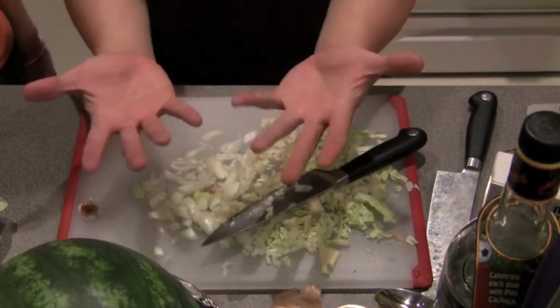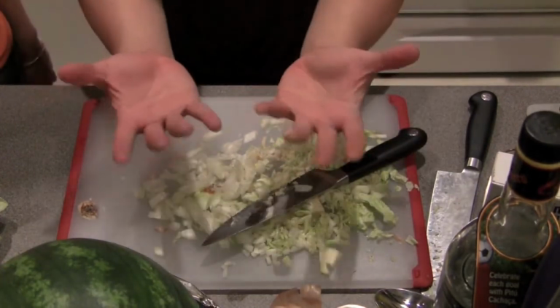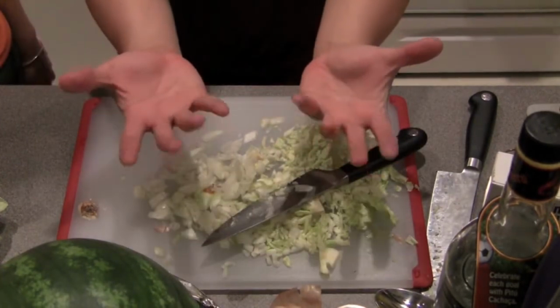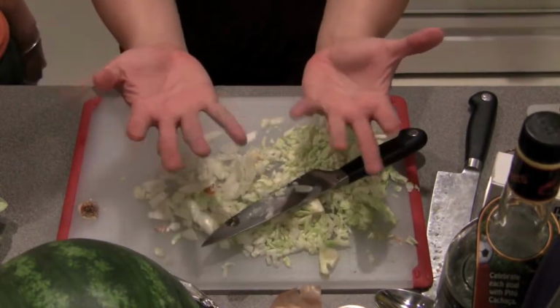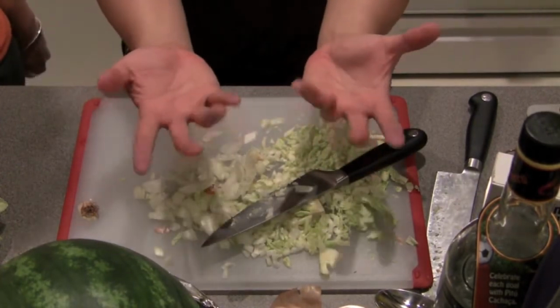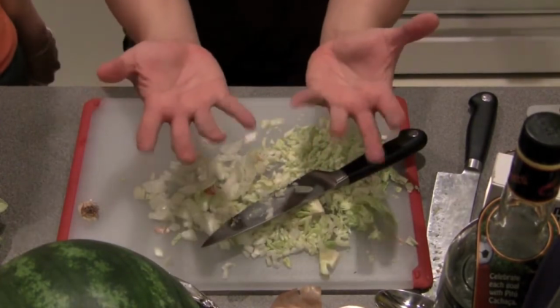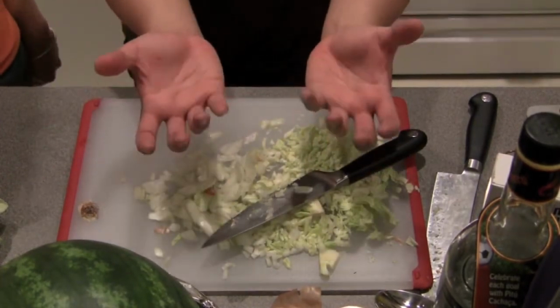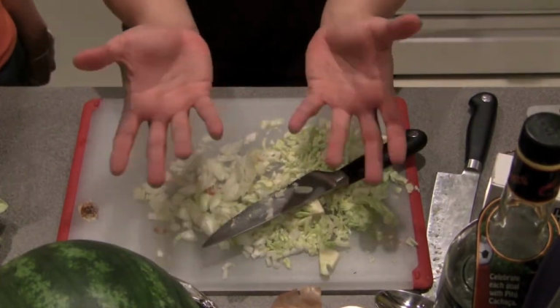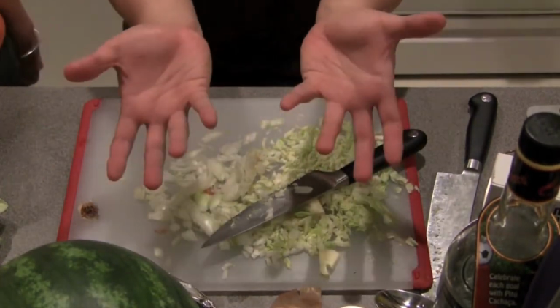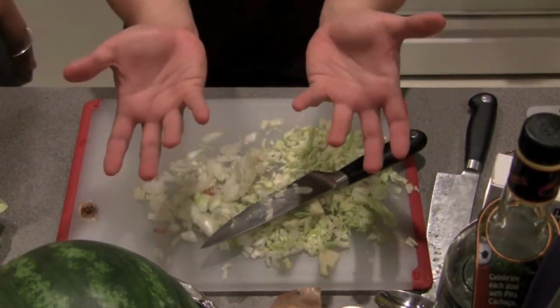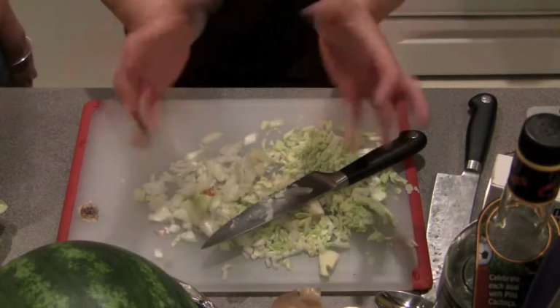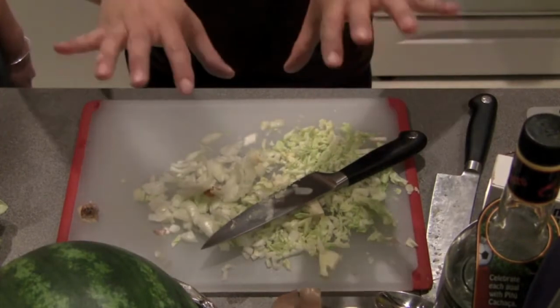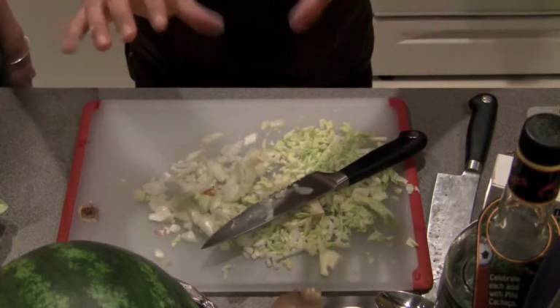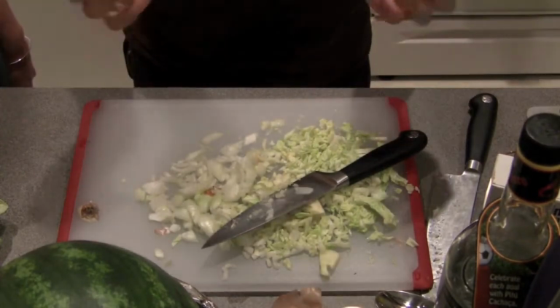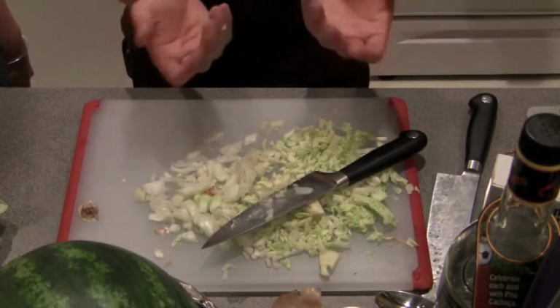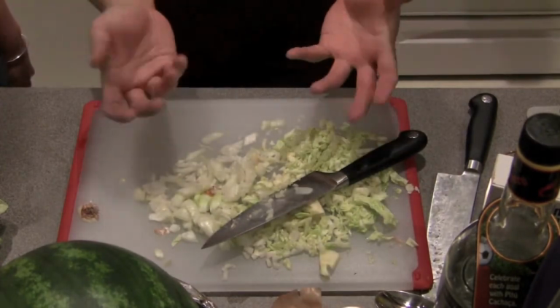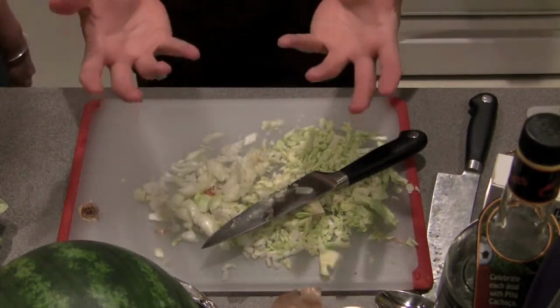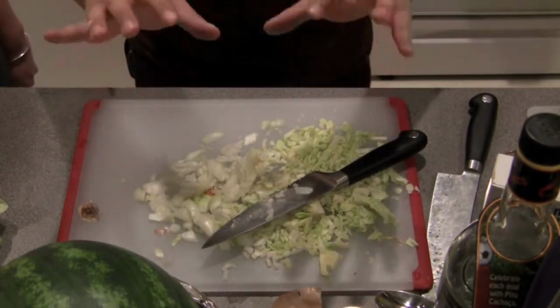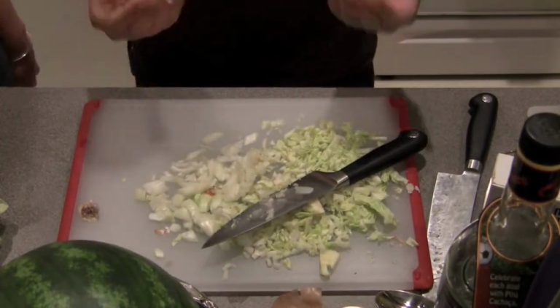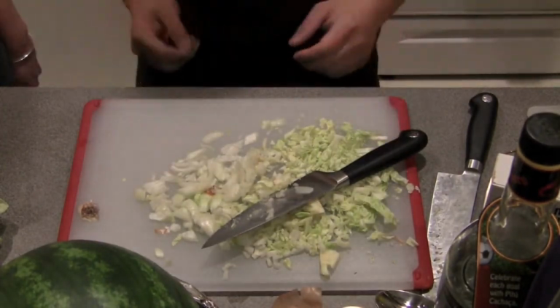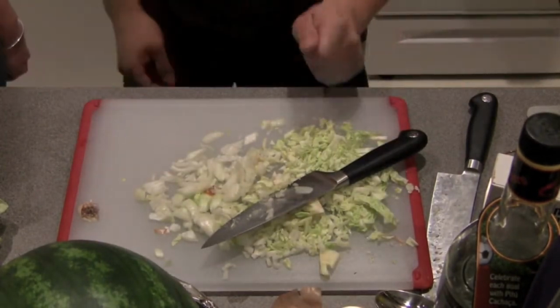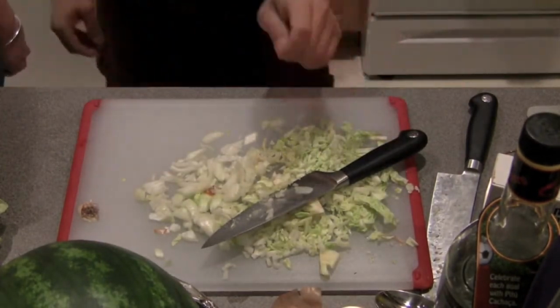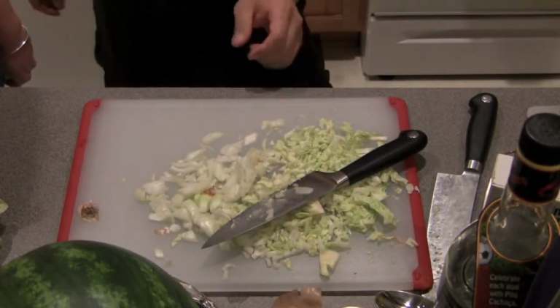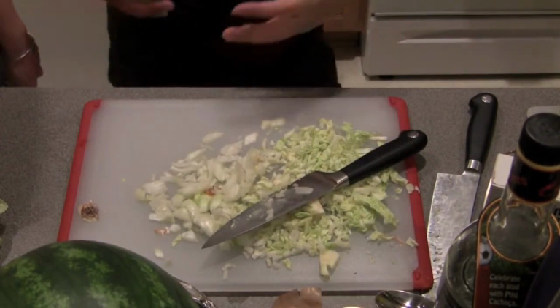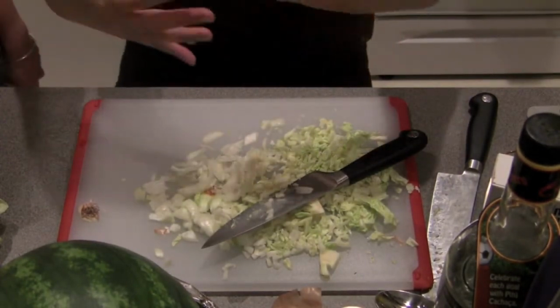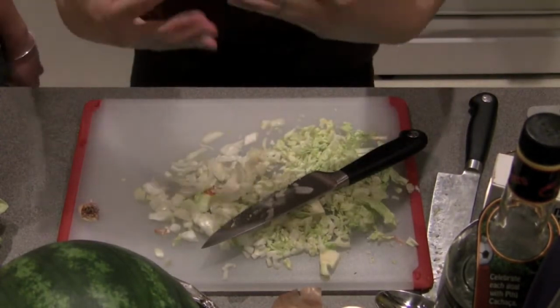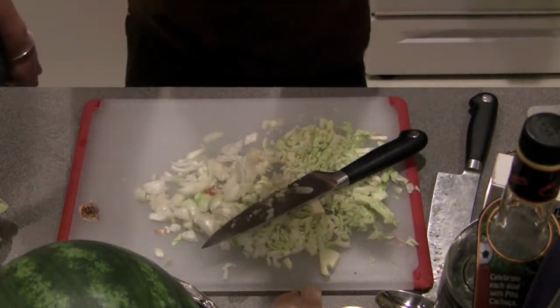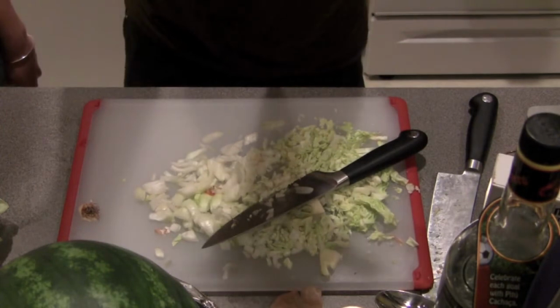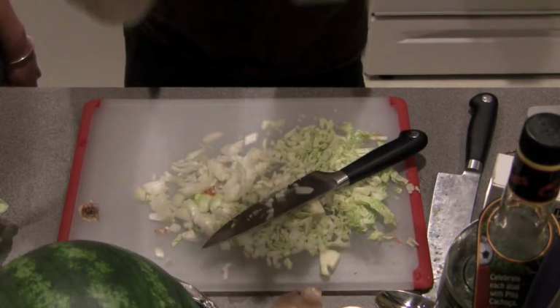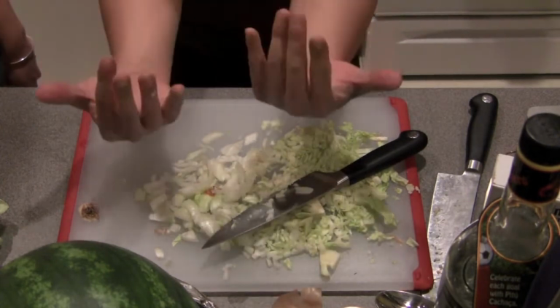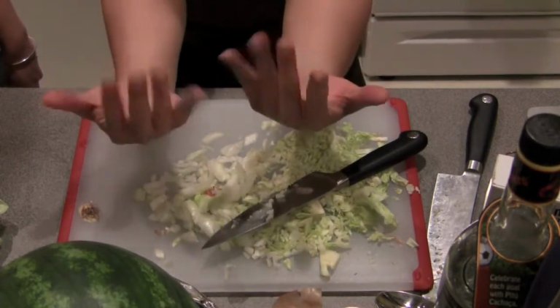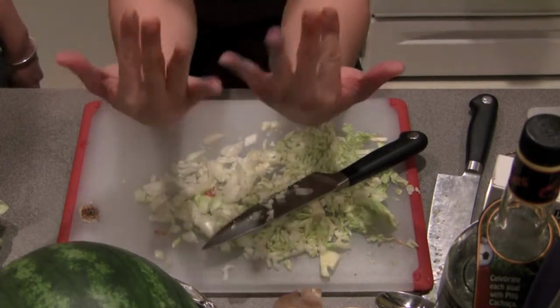Ten fingers, baby. Oh wait, sorry. Well, no. Either way, I lose. Just do this. Spare fingers. Spare fingers. Oh wait. Spare fingers.